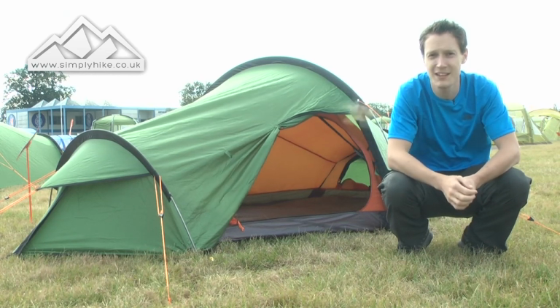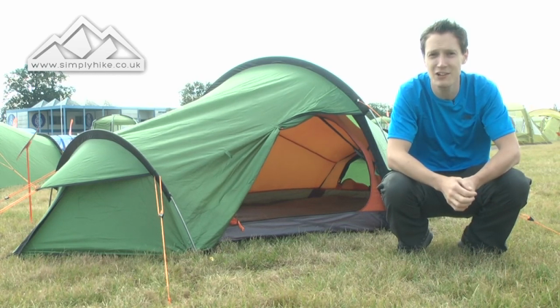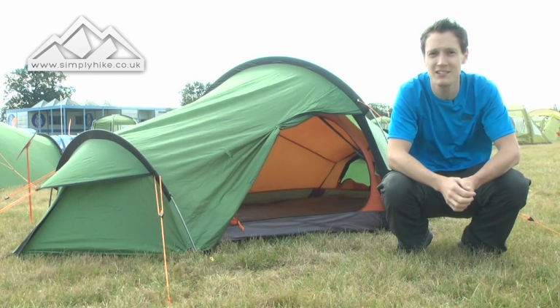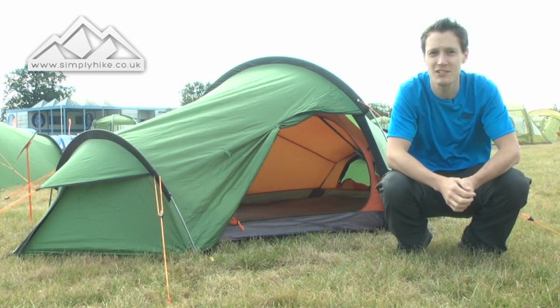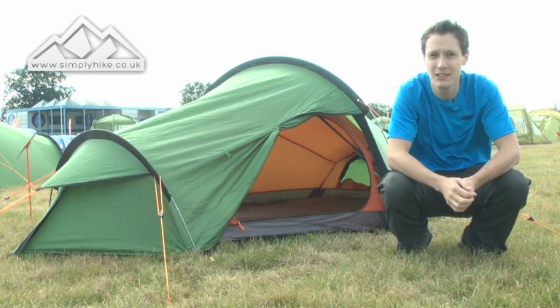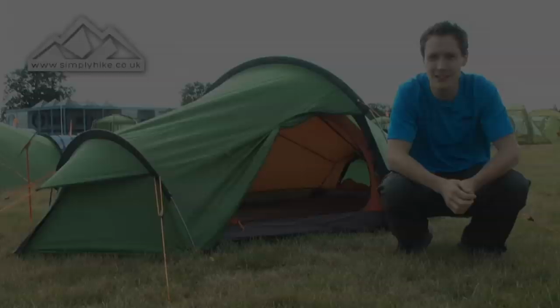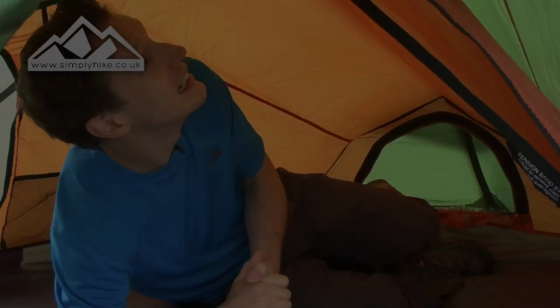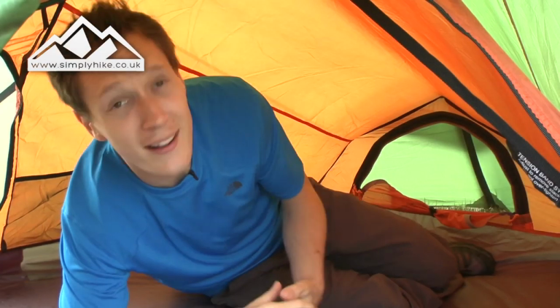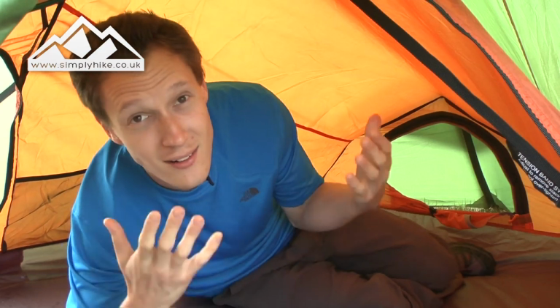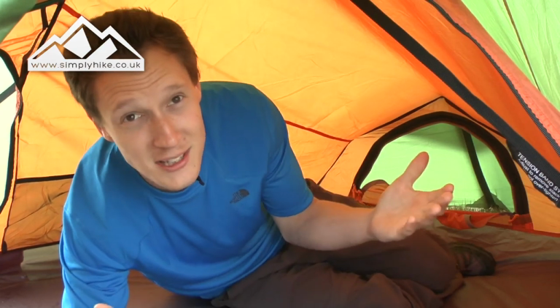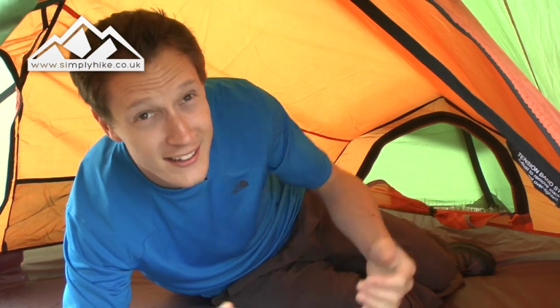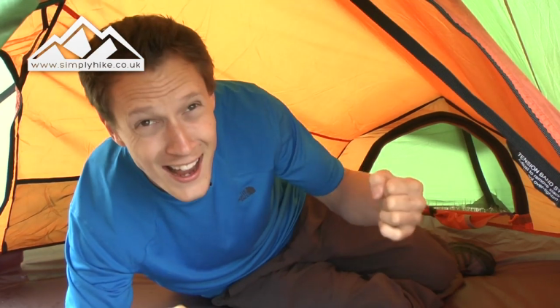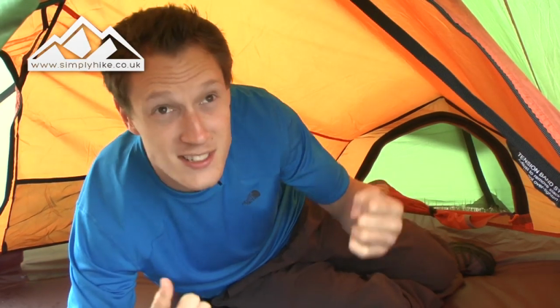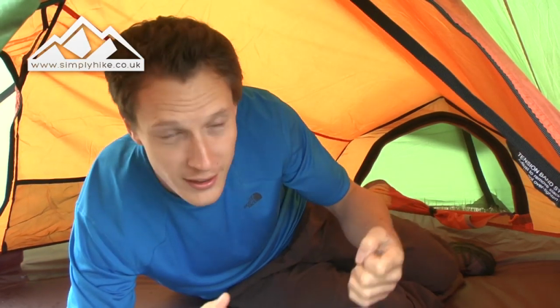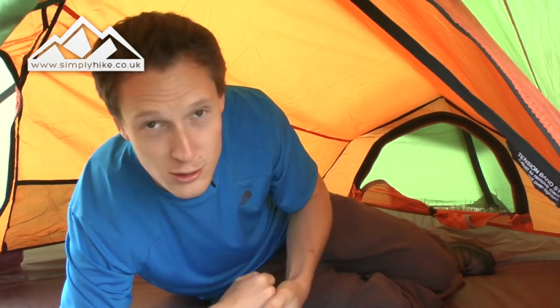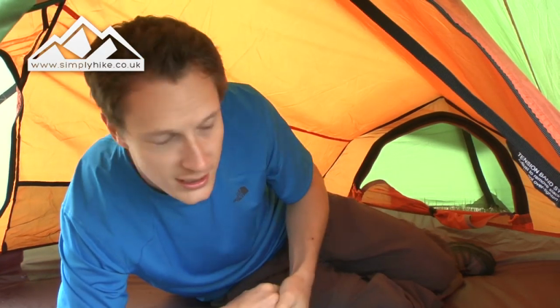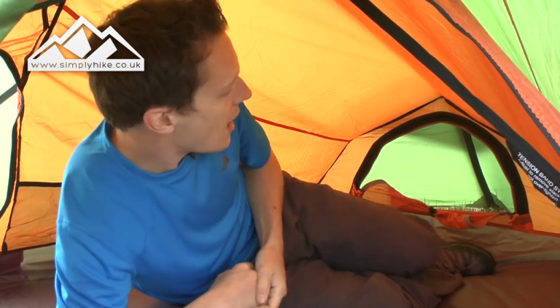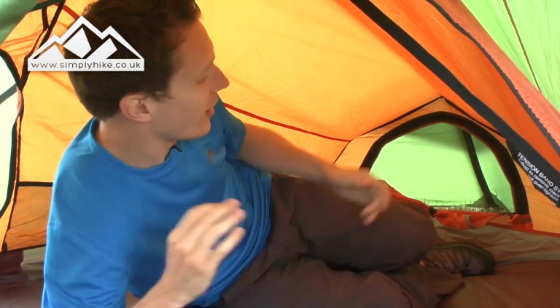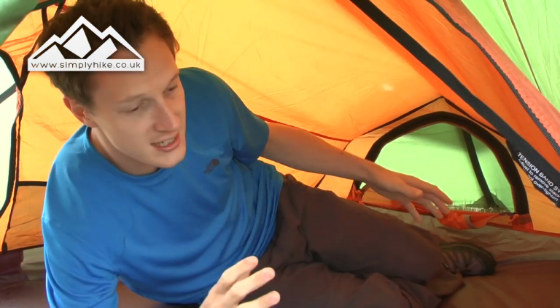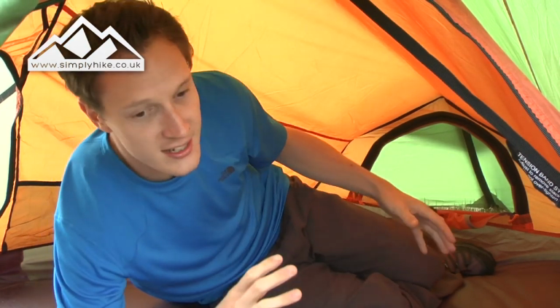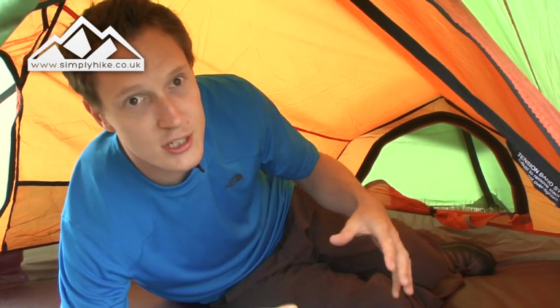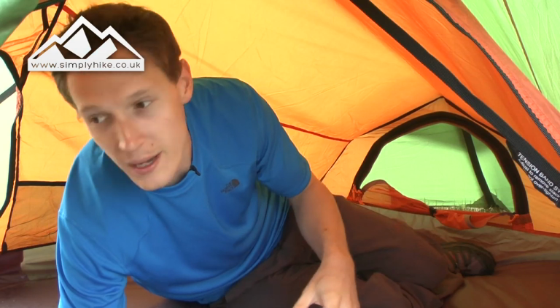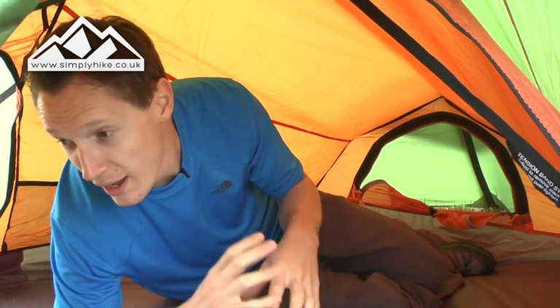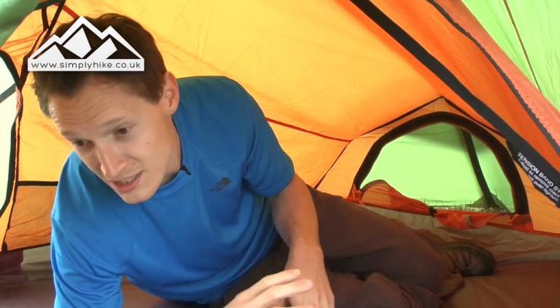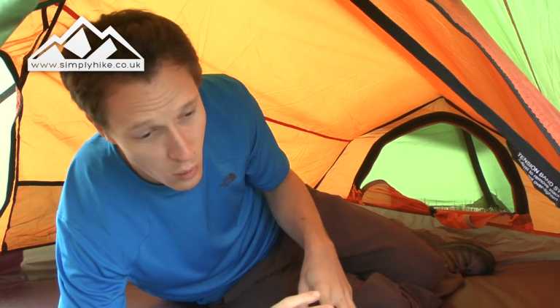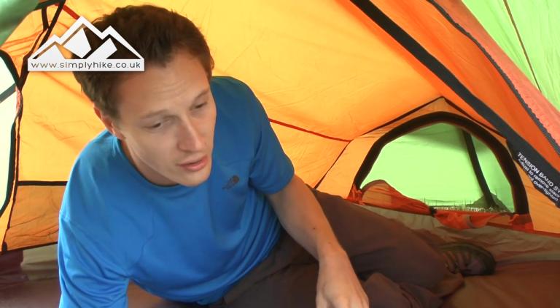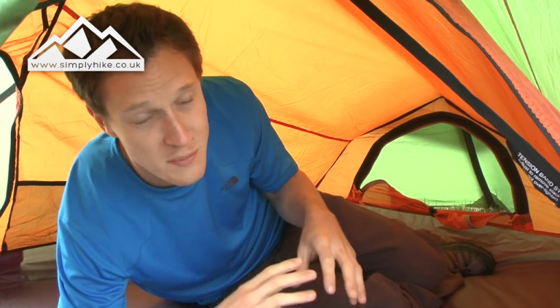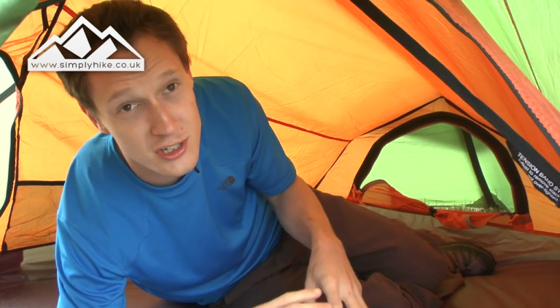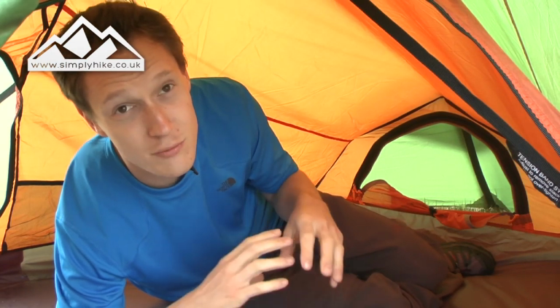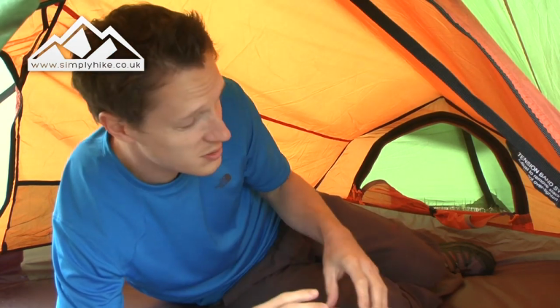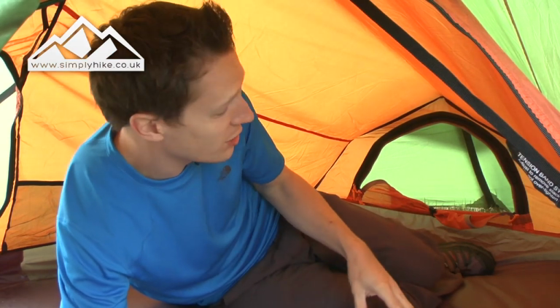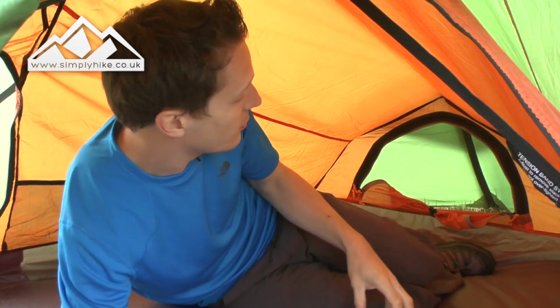Let's take a look at the inside. Right, I'm inside — it's just about to rain, so it's all good. As mentioned, this sleeps two people and it's actually quite a nice spacious interior for two people.